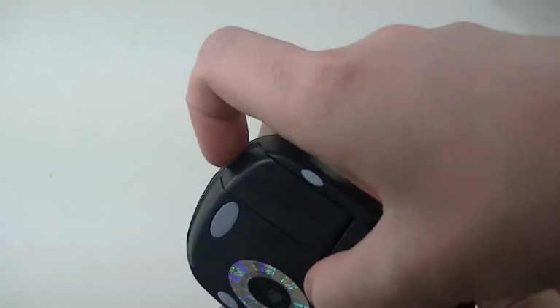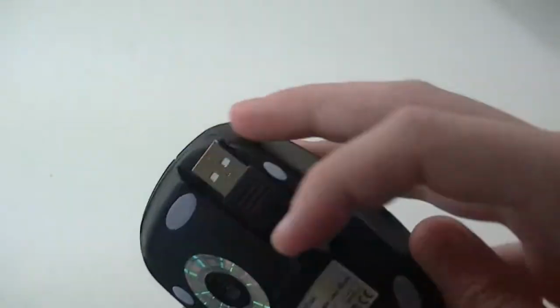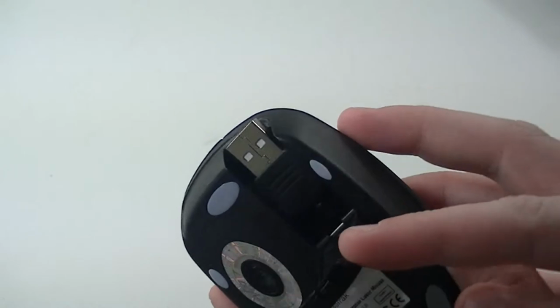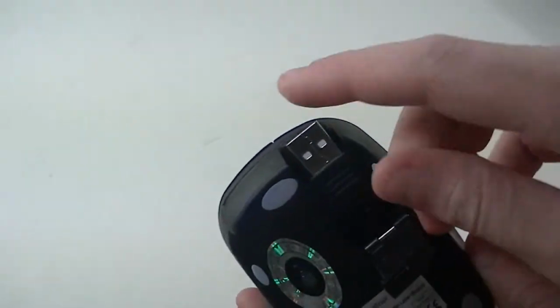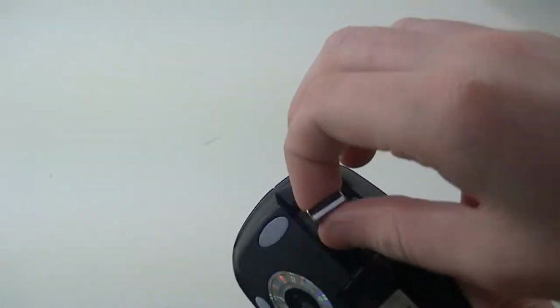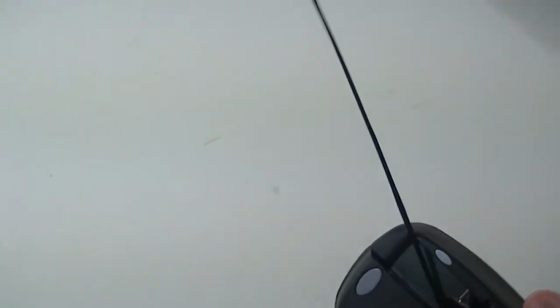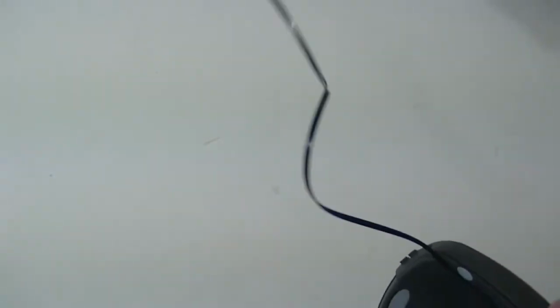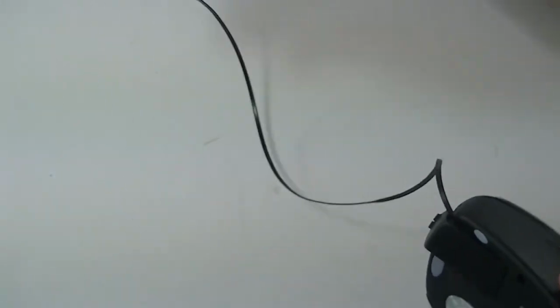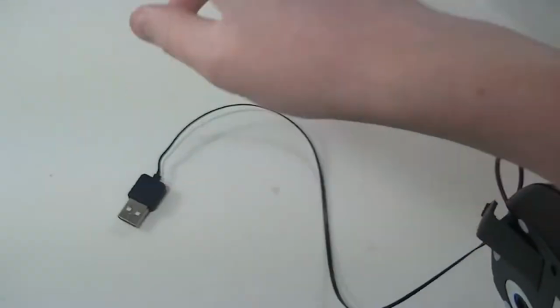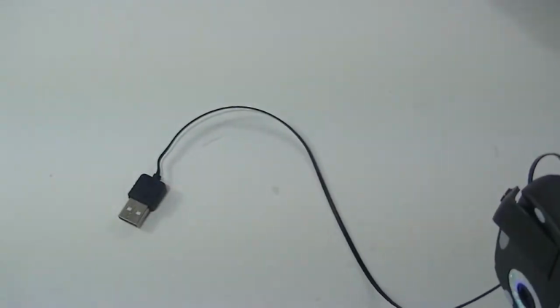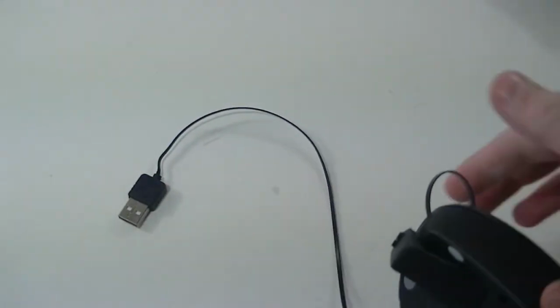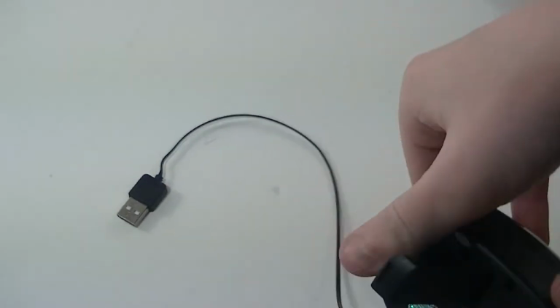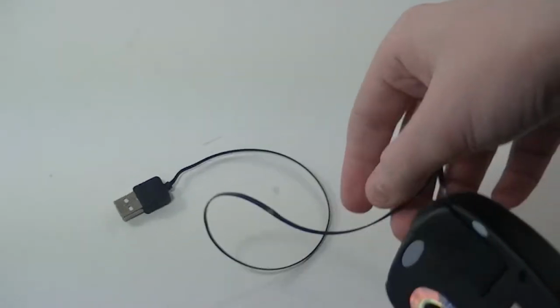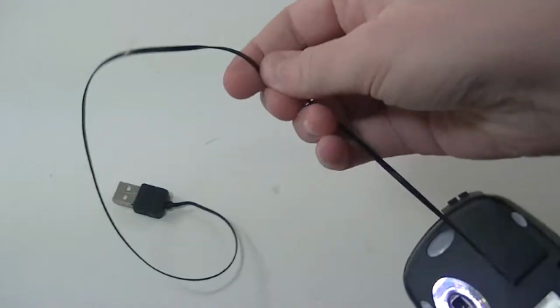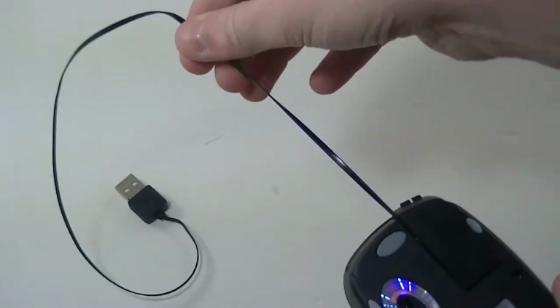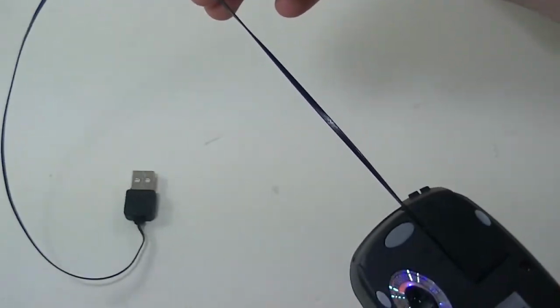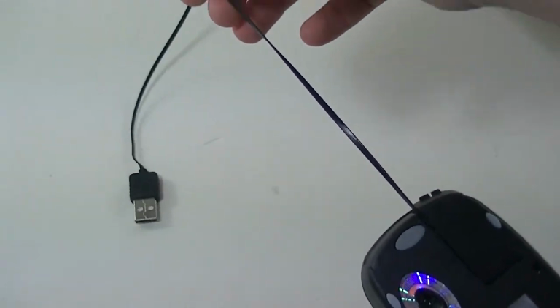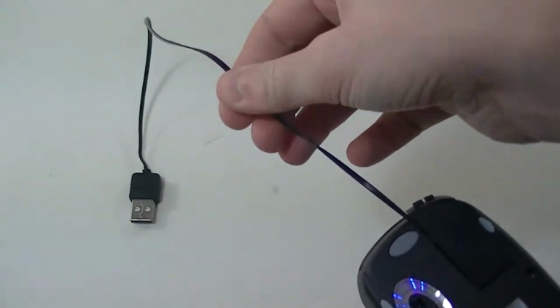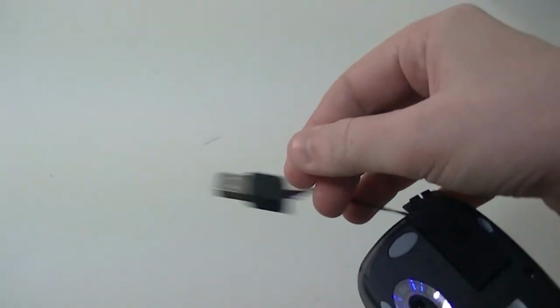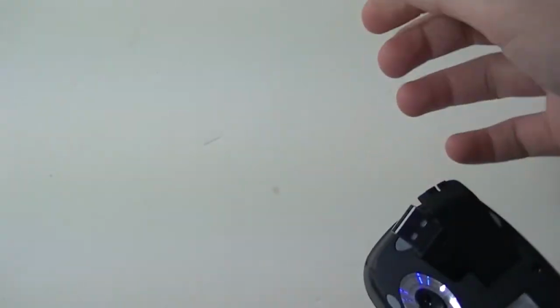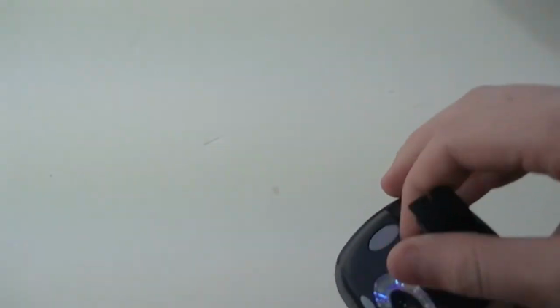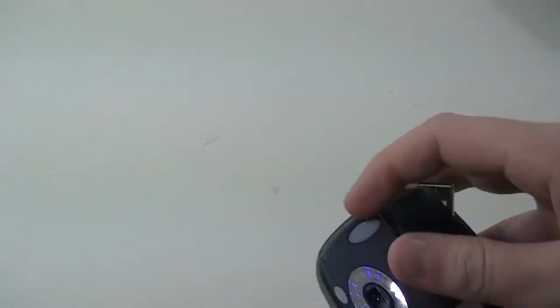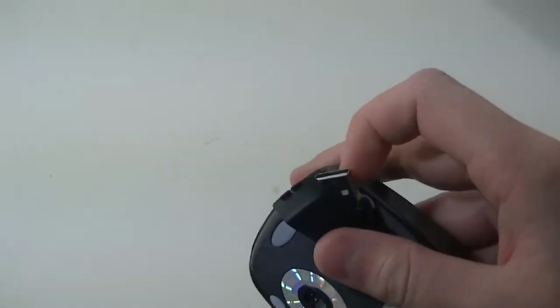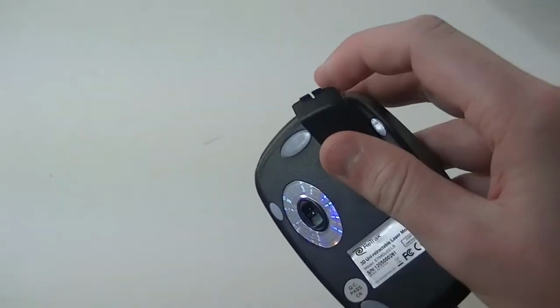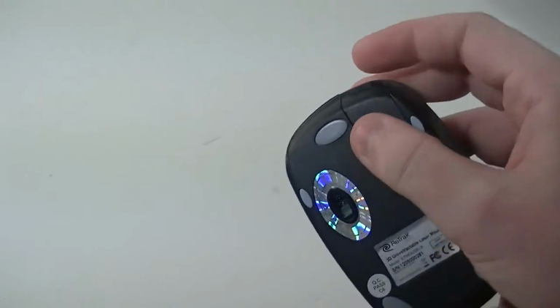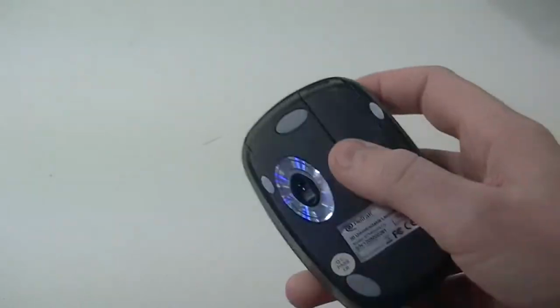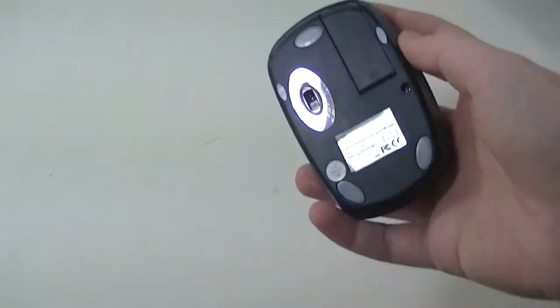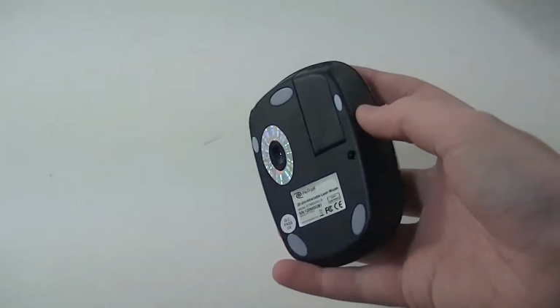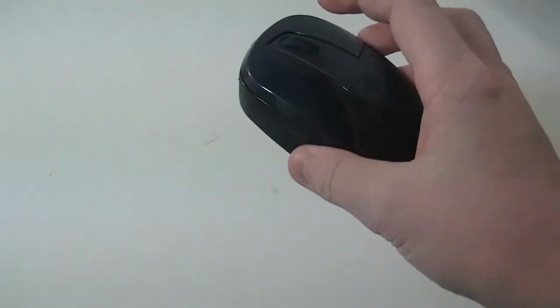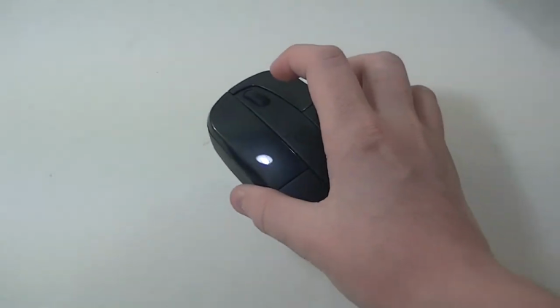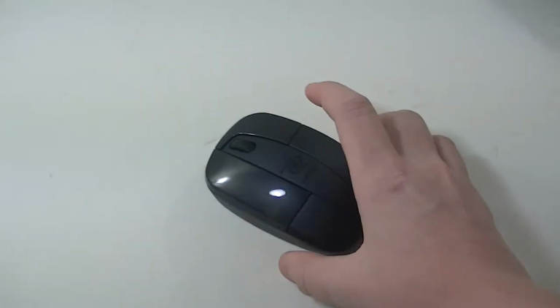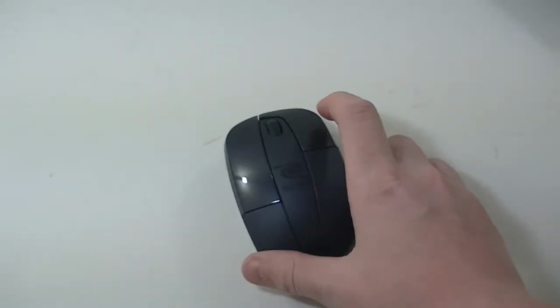To get to the cable you just pop this little tab down and pull it out to whatever length you want. Then whenever you want to put it back inside the mouse you just pull it and let it go — it goes right back up in there — and you can just press that down and there it is.